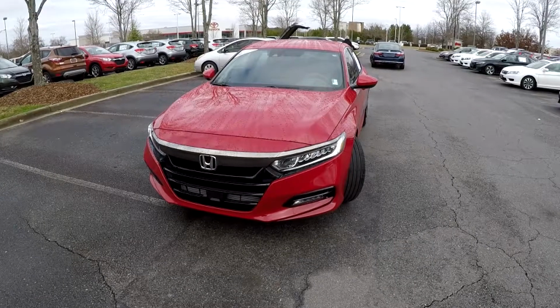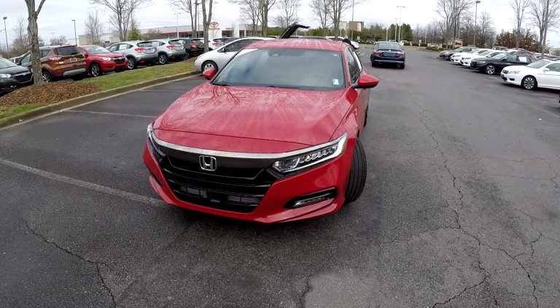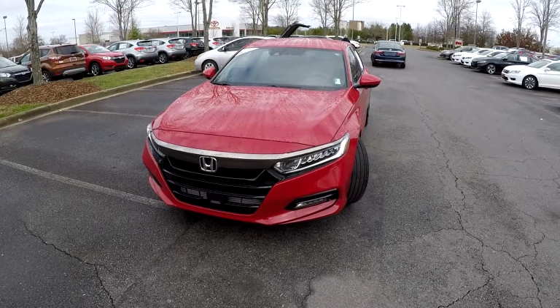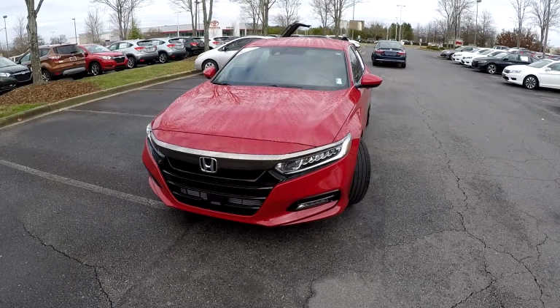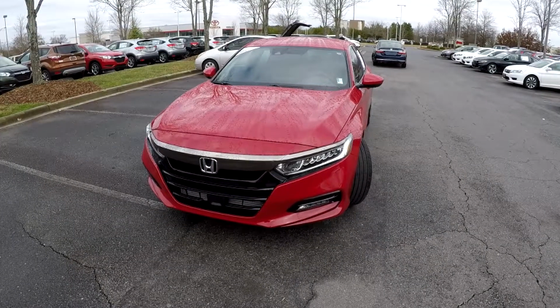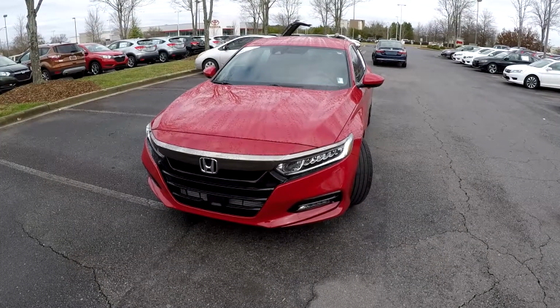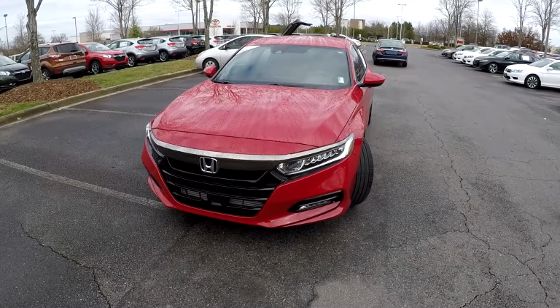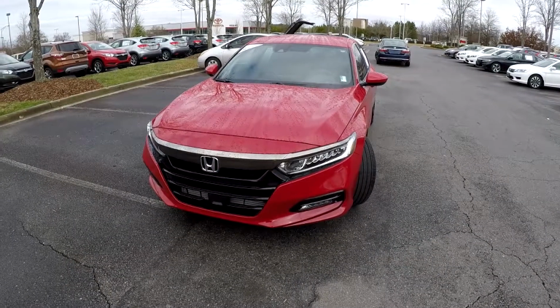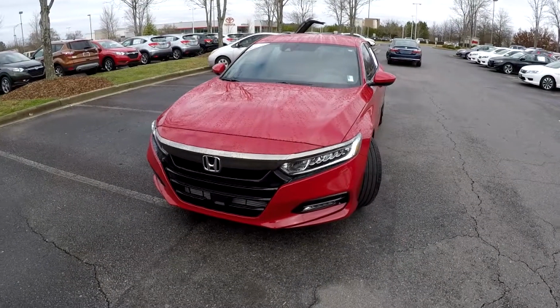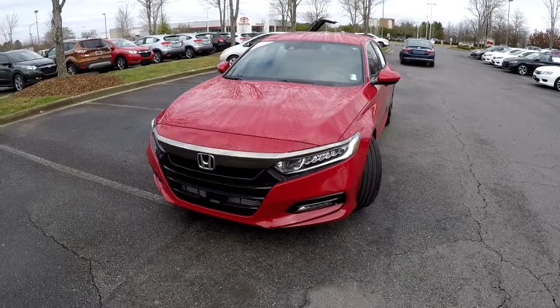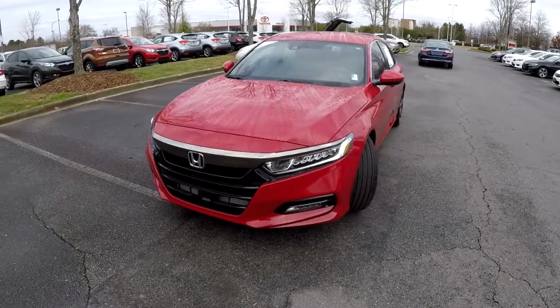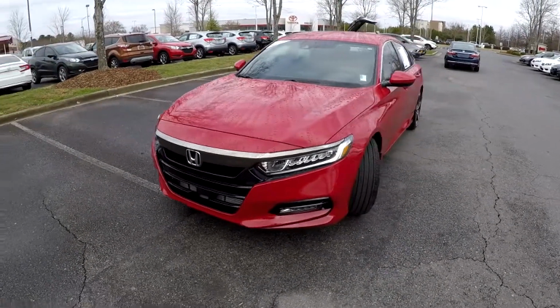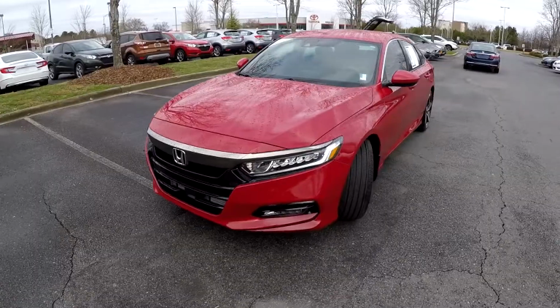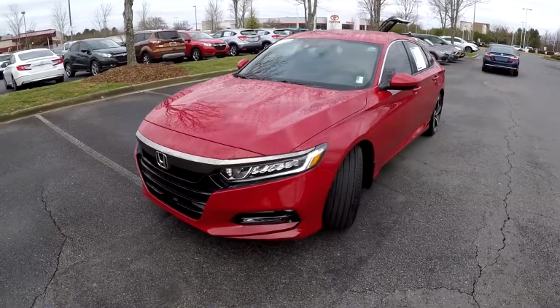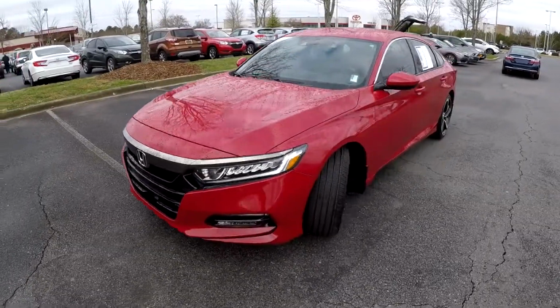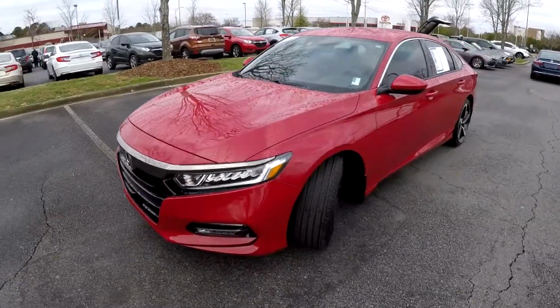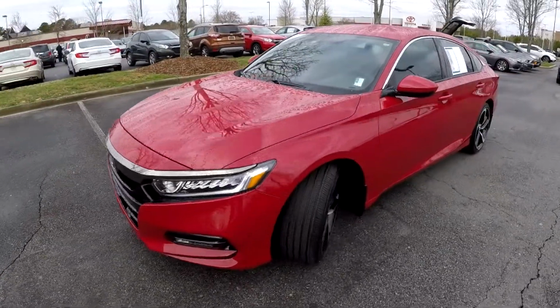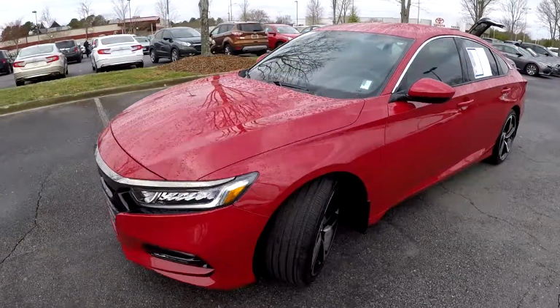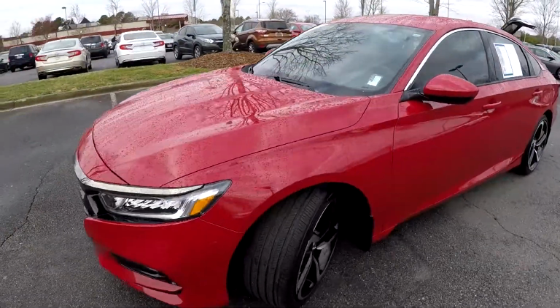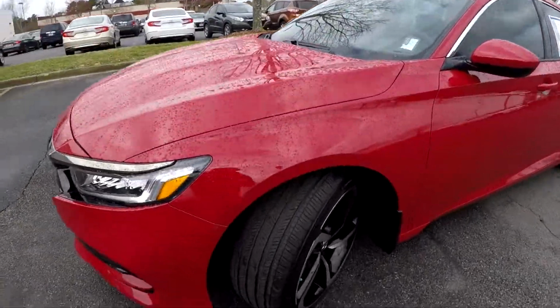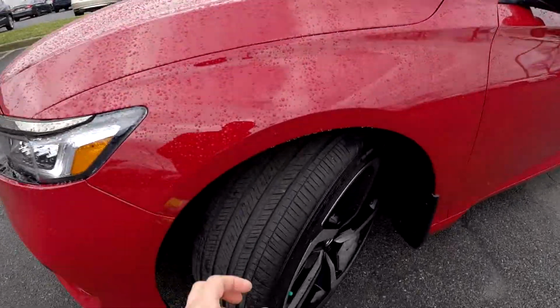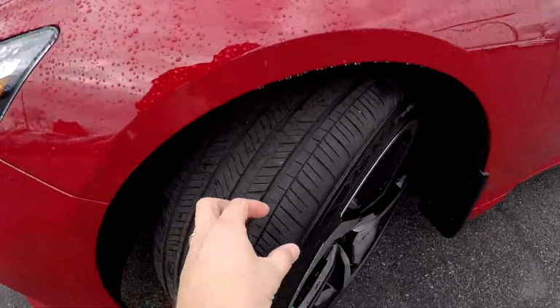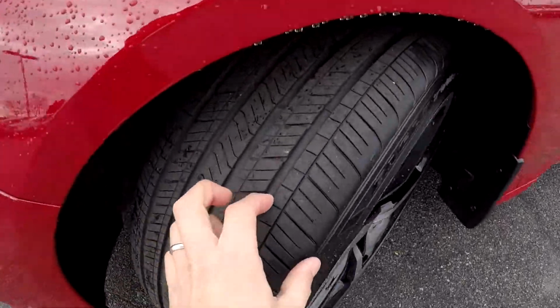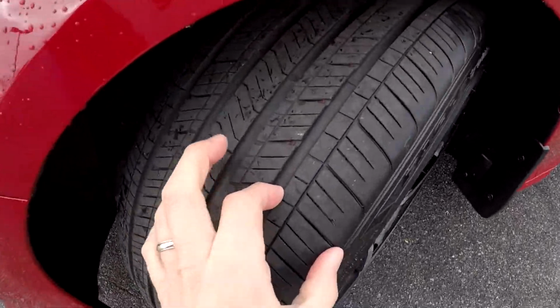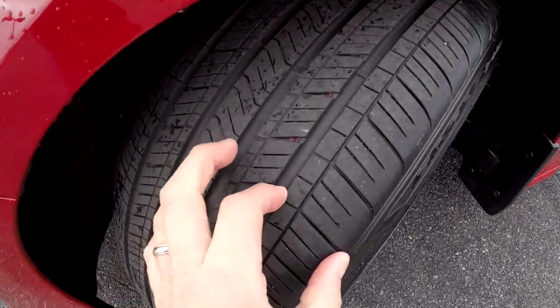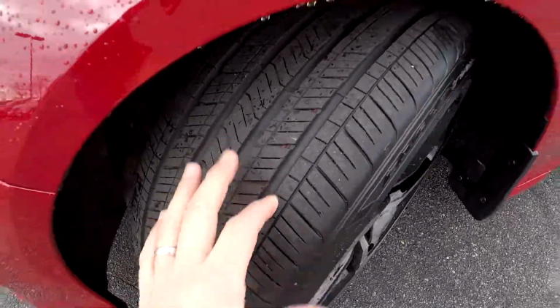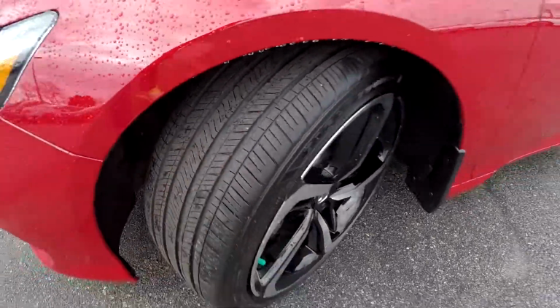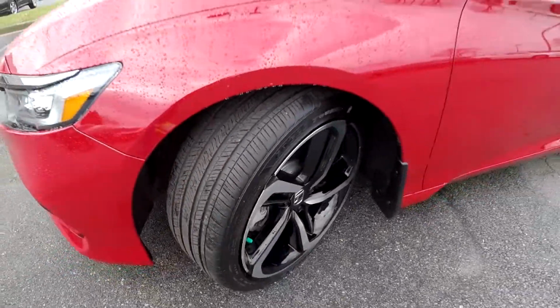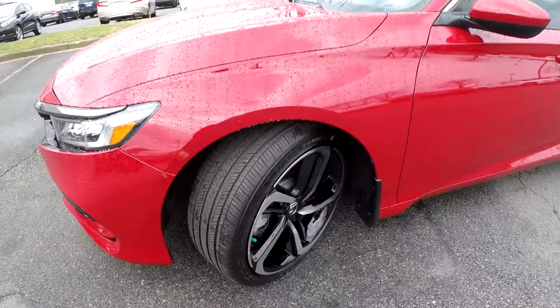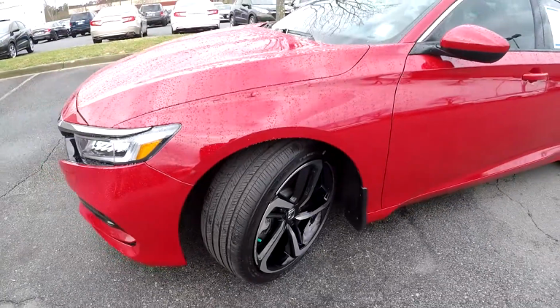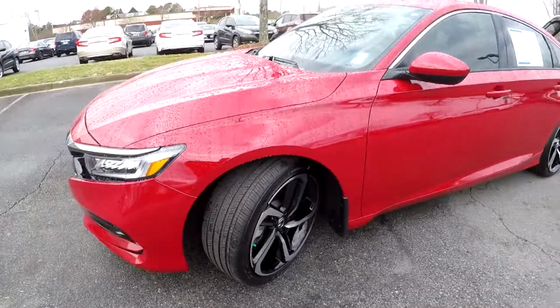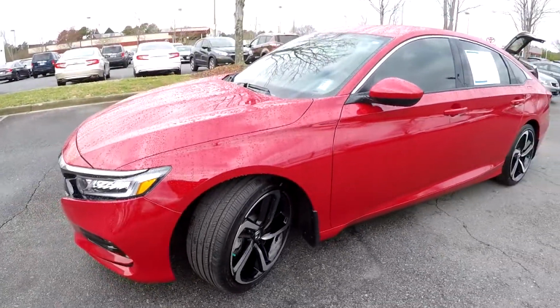Today we're at Honda Cars at Rock Hill doing a walk around on a 2018 Honda Accord. We're going to start up front checking those tires — good tread, nice set of alloy wheels.